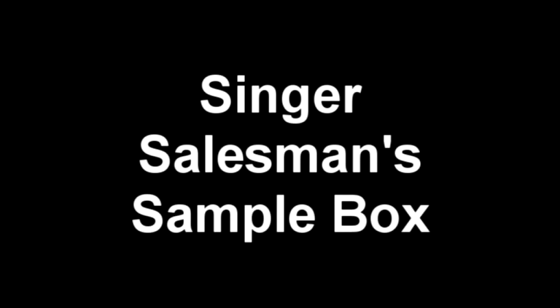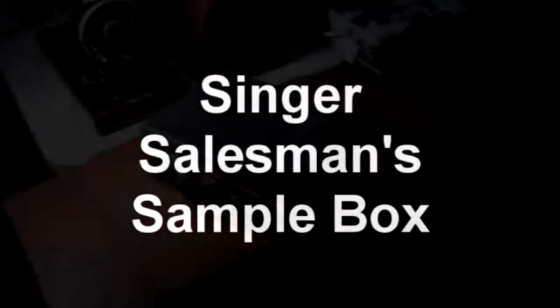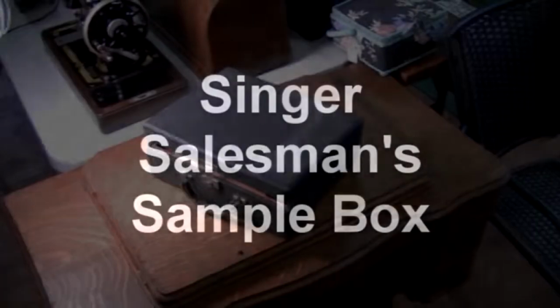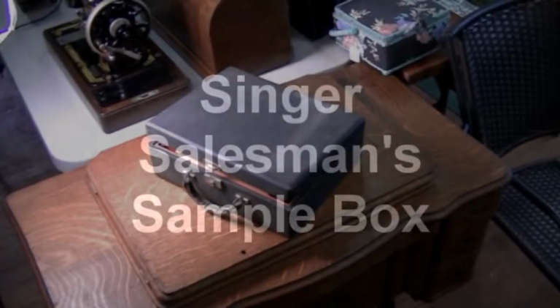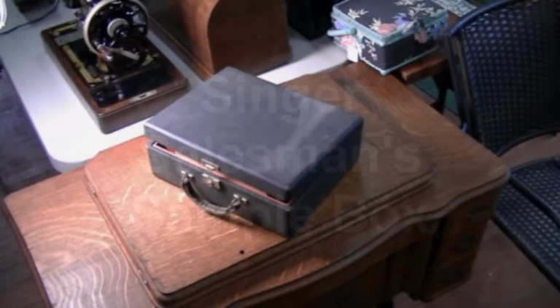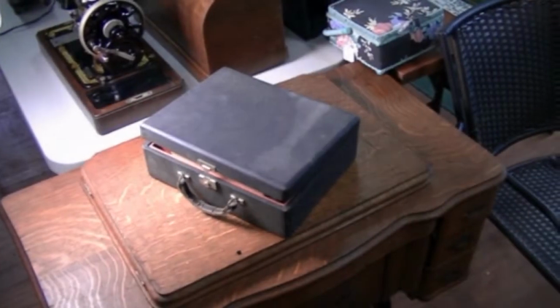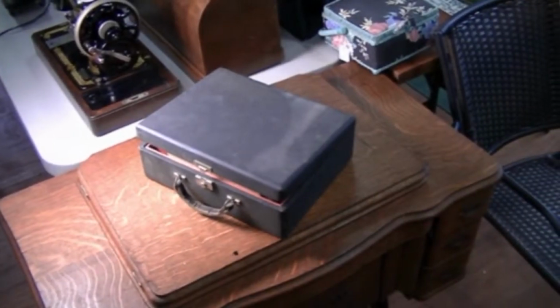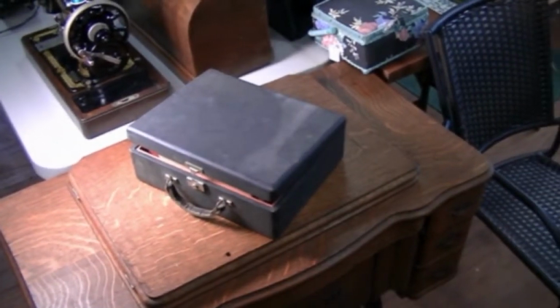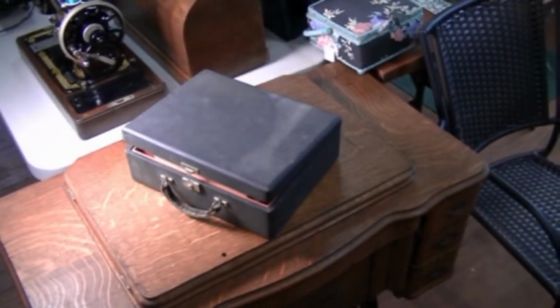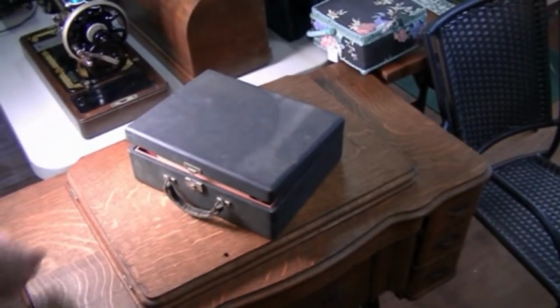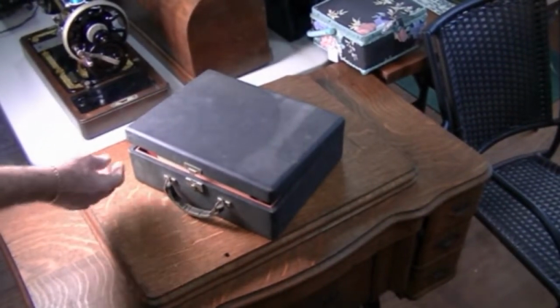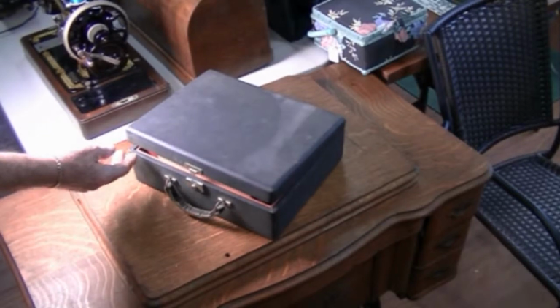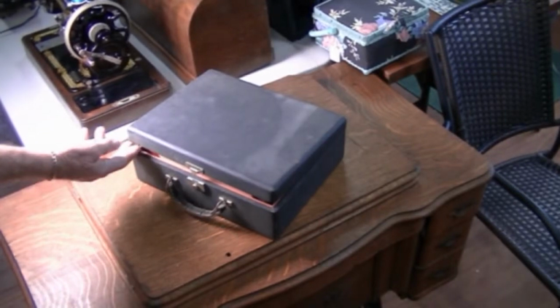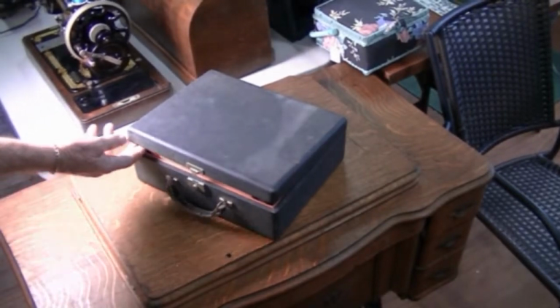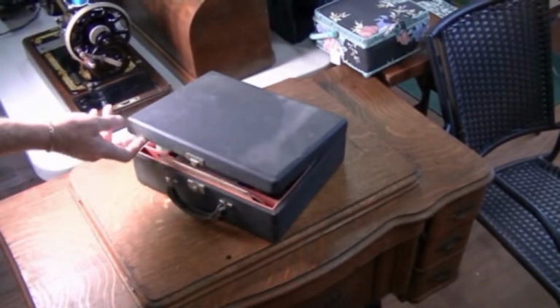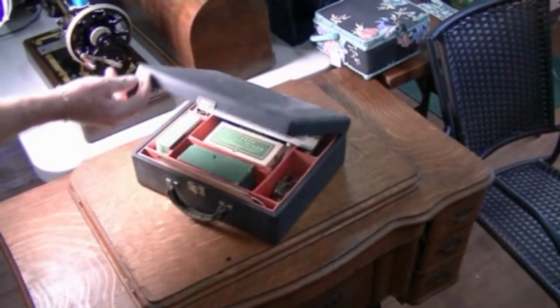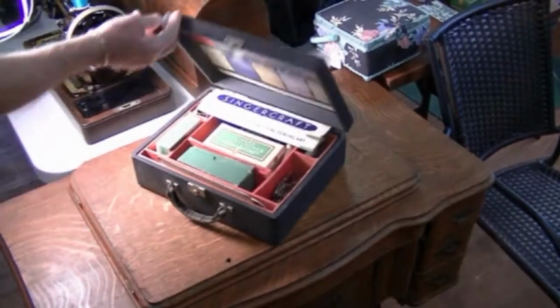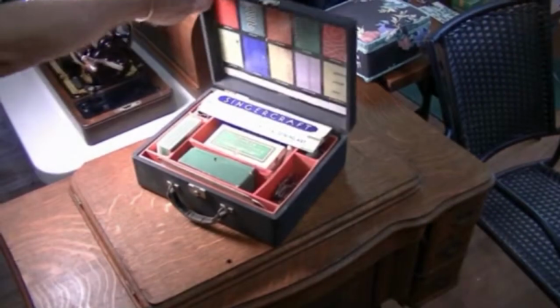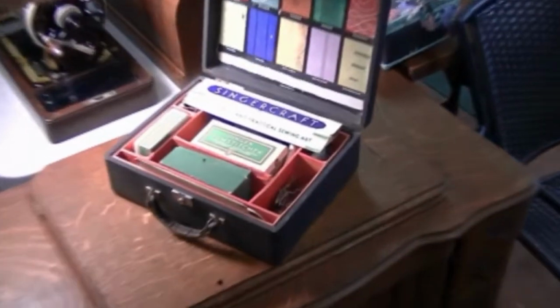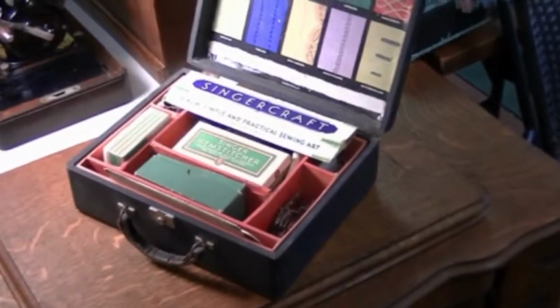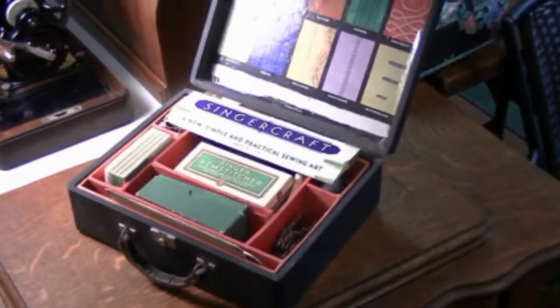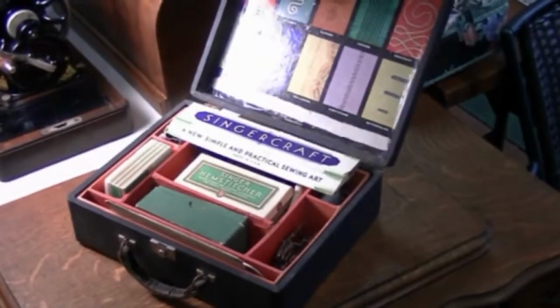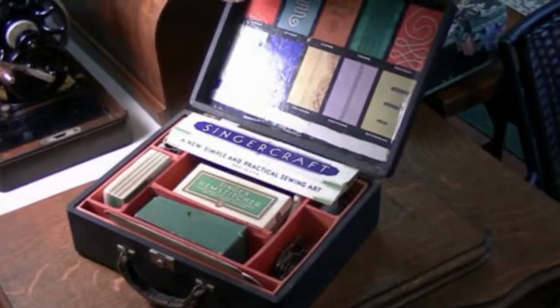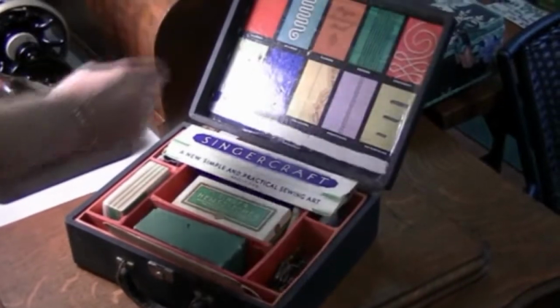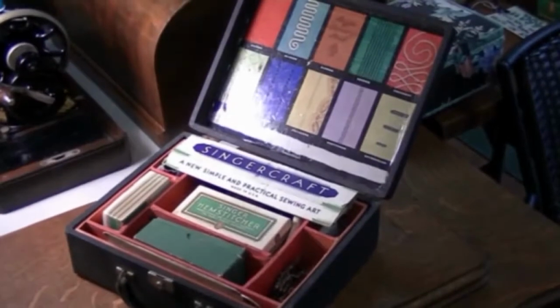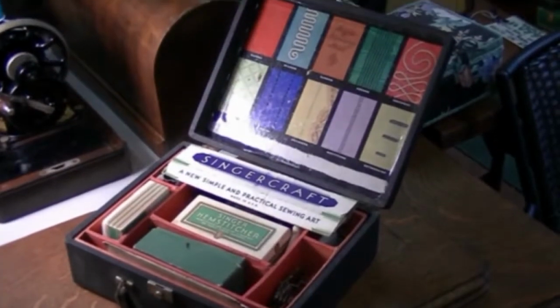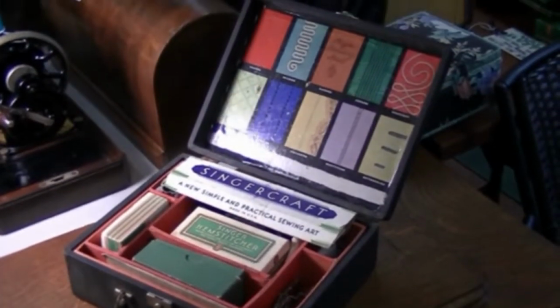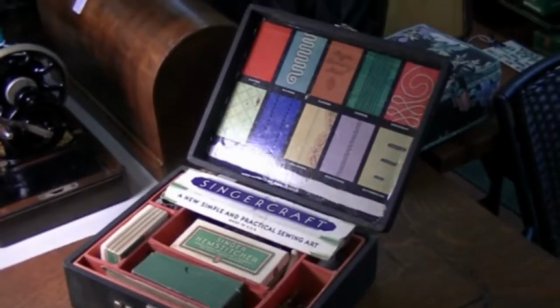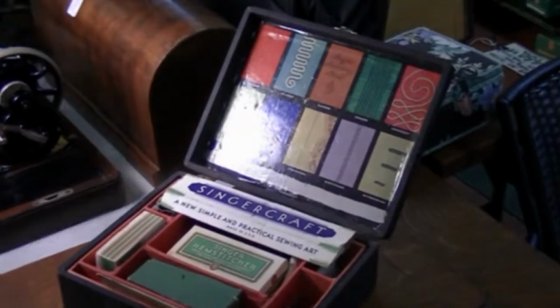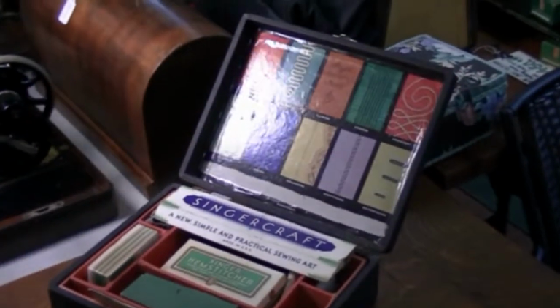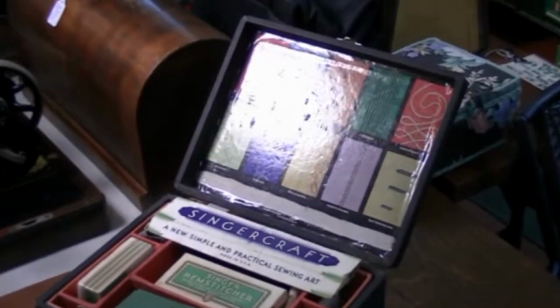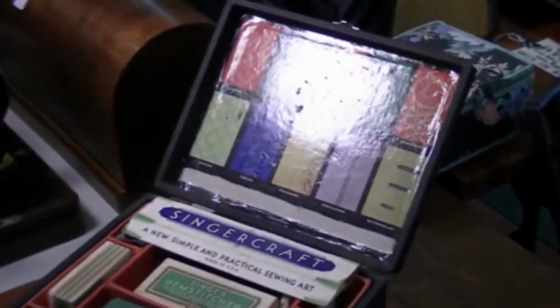This is a Singer Salesman sample box for attachments. They would go around to different houses and different places to try and sell the attachments for the sewing machines.